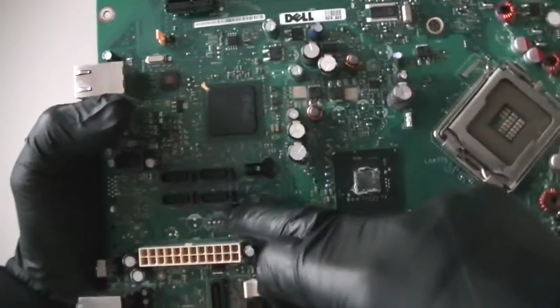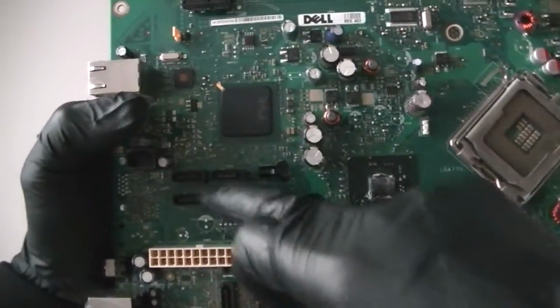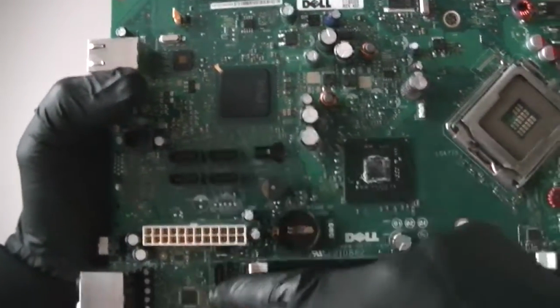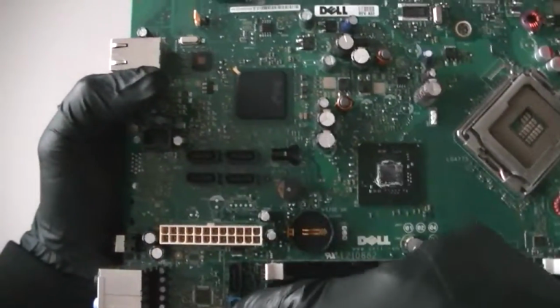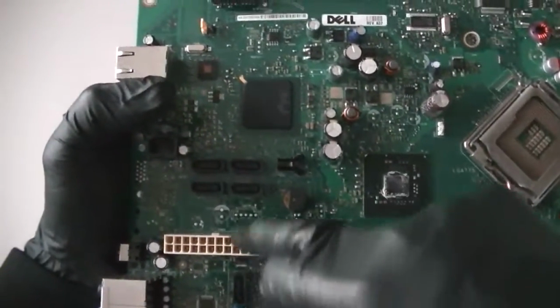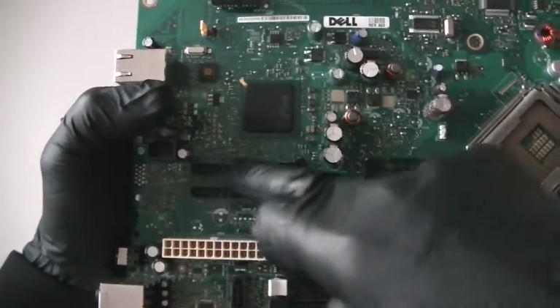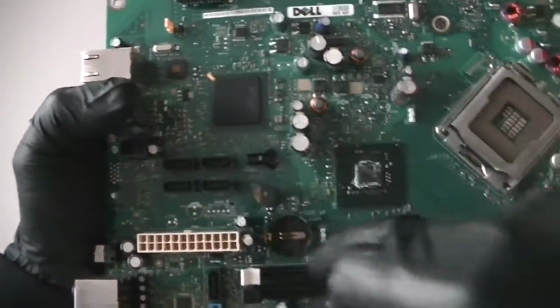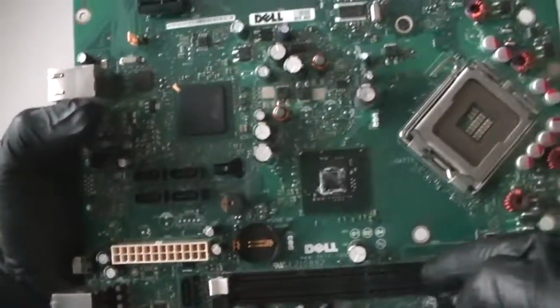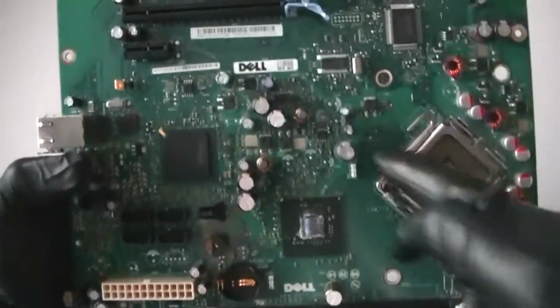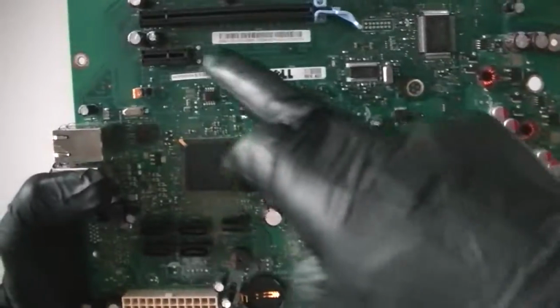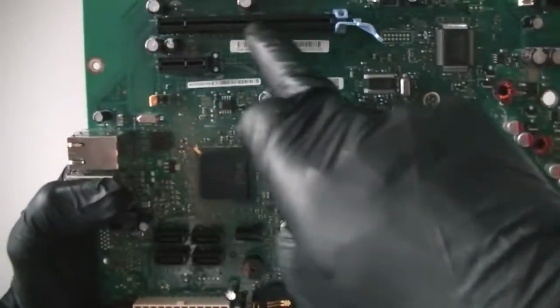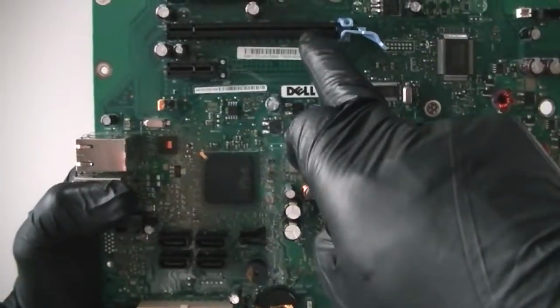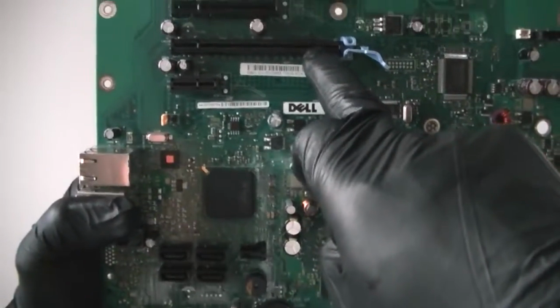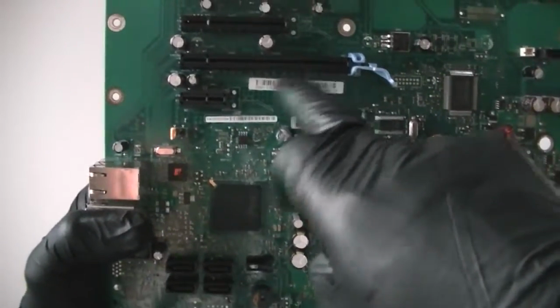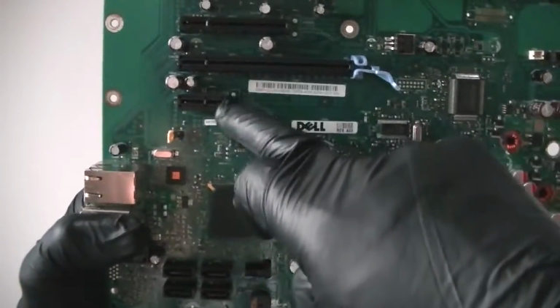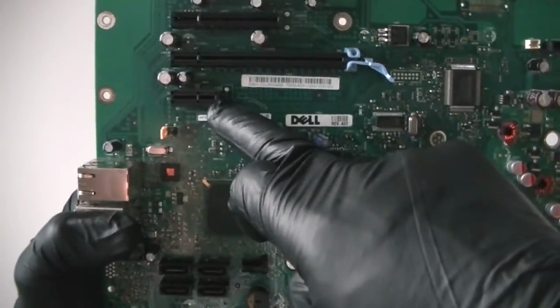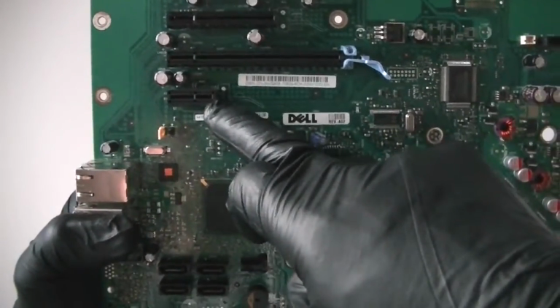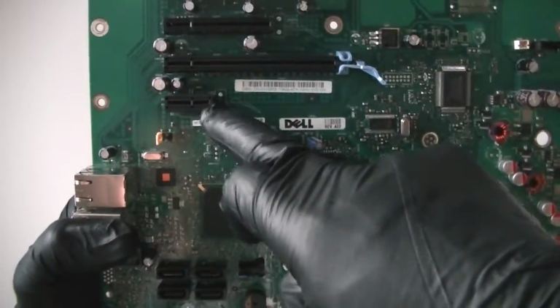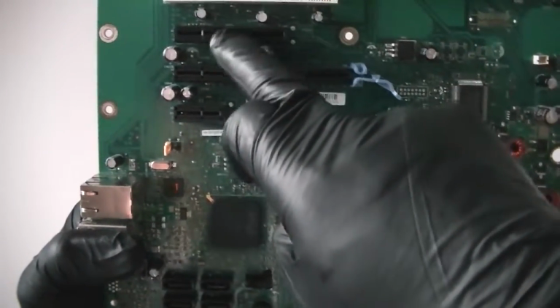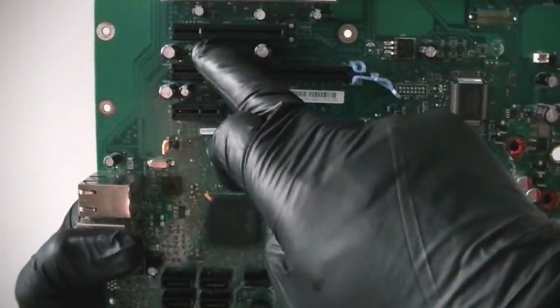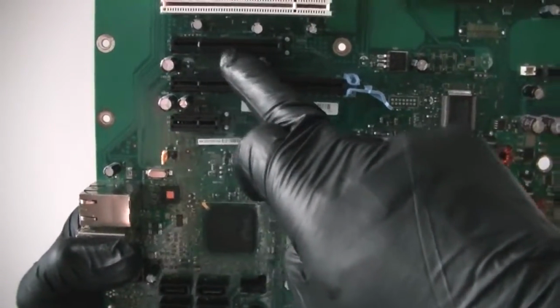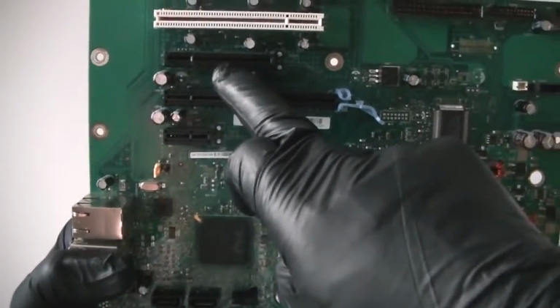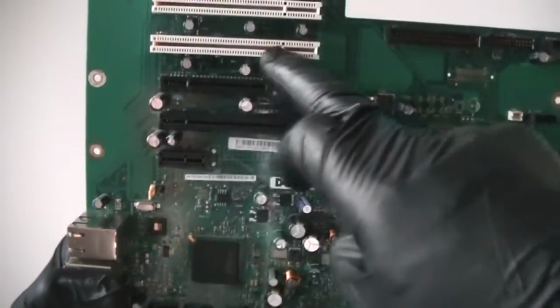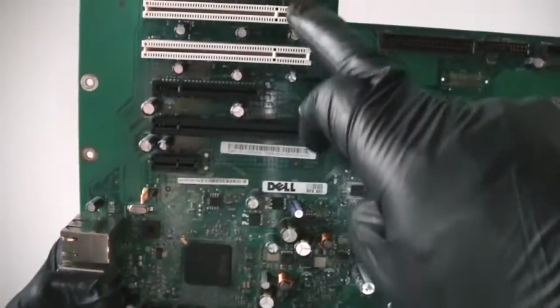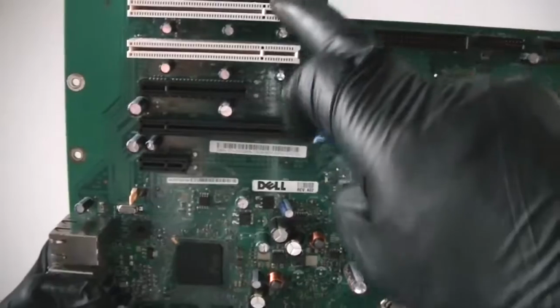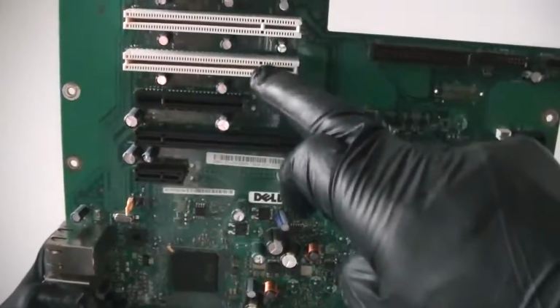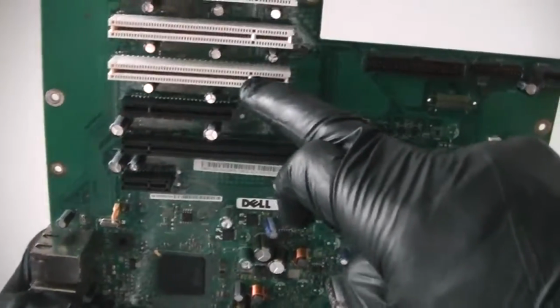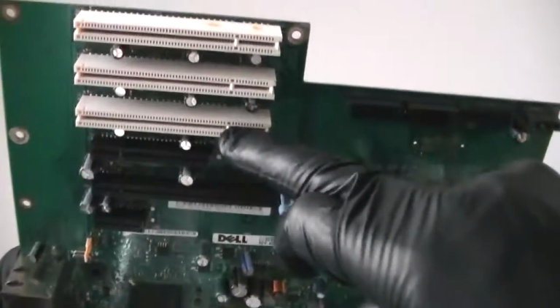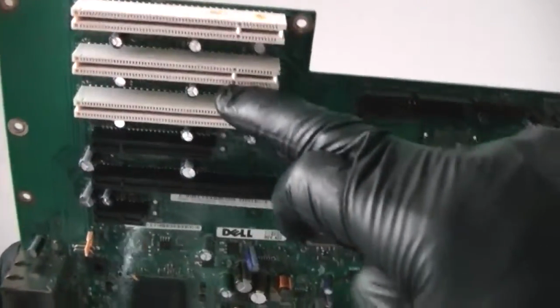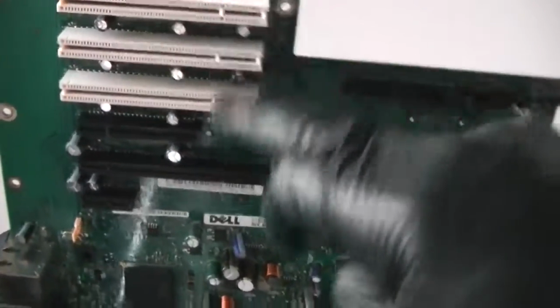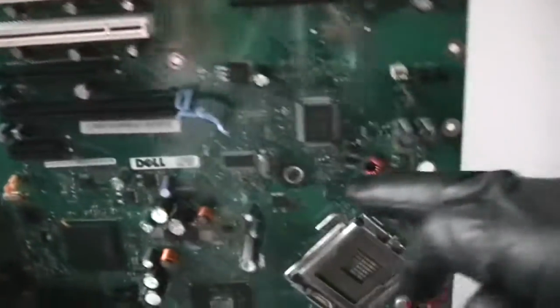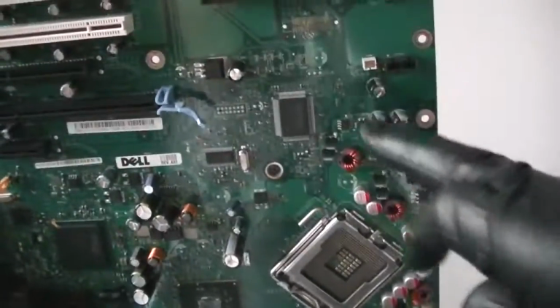6 SATA connectors right here. Total PCI Express x16 slot, PCI Express x1, PCI Express x4 slot, and 3 PCI slots right there.